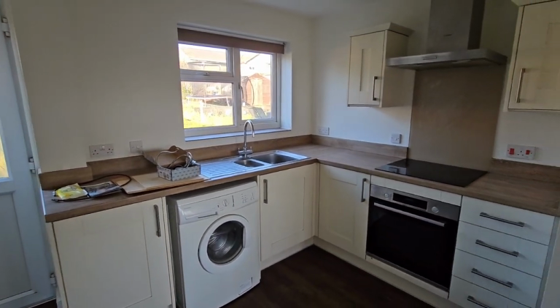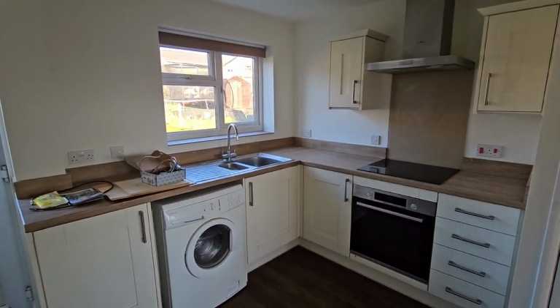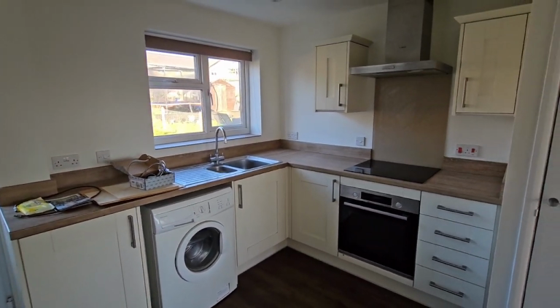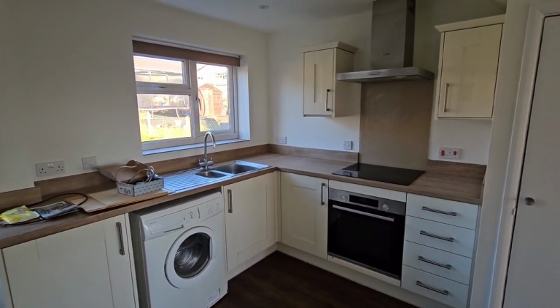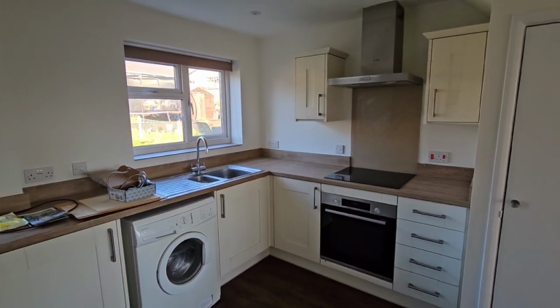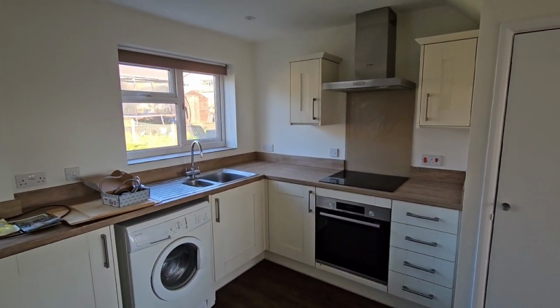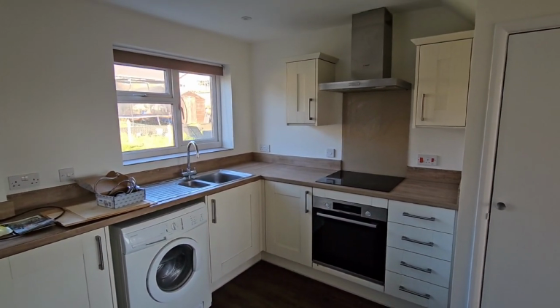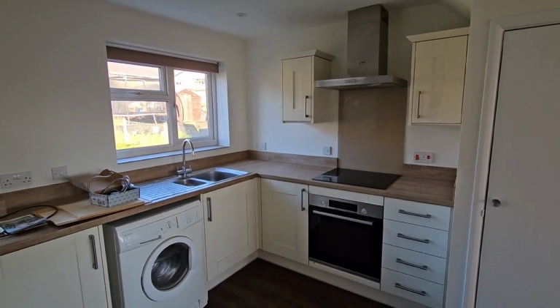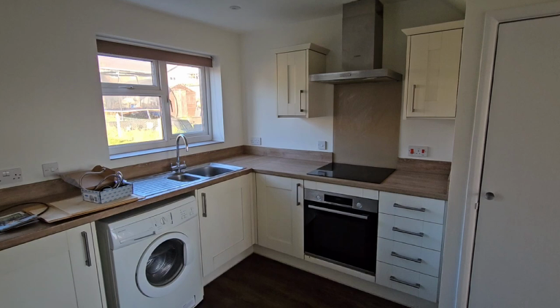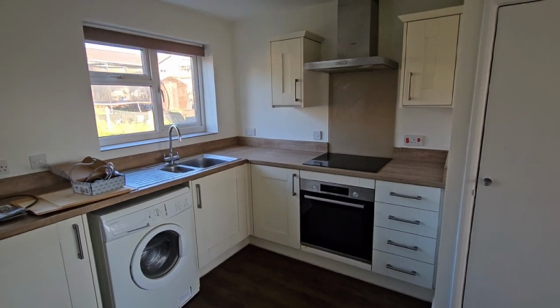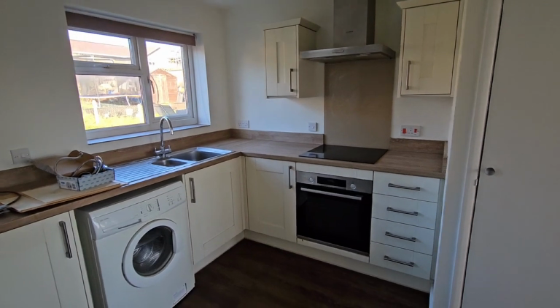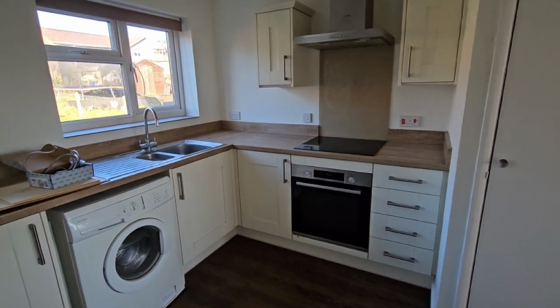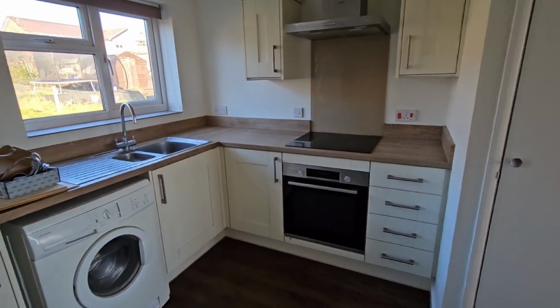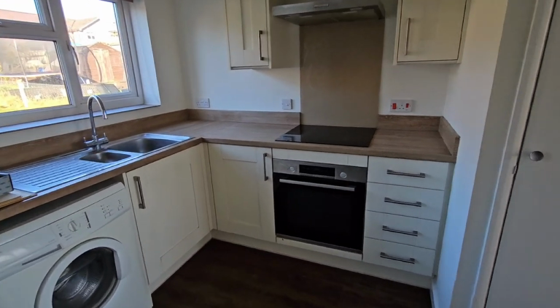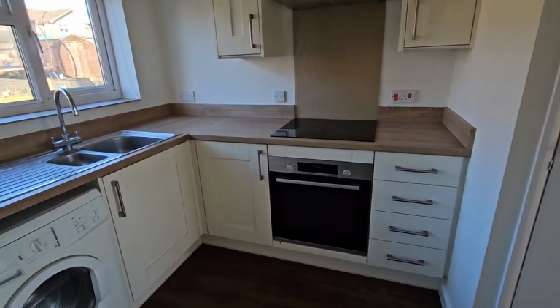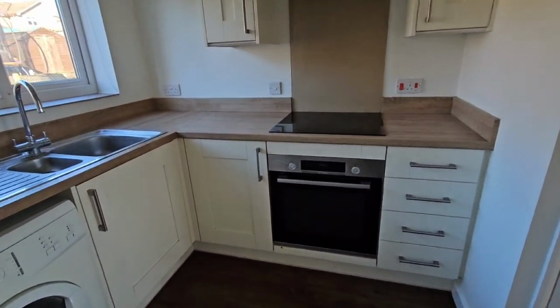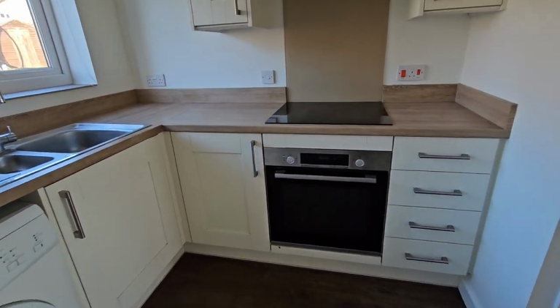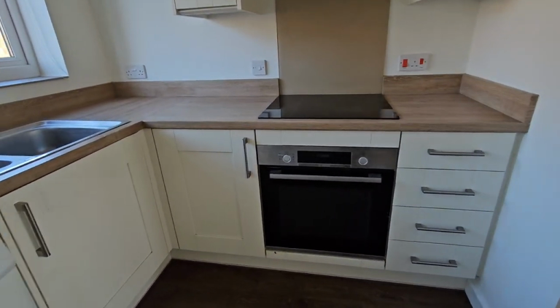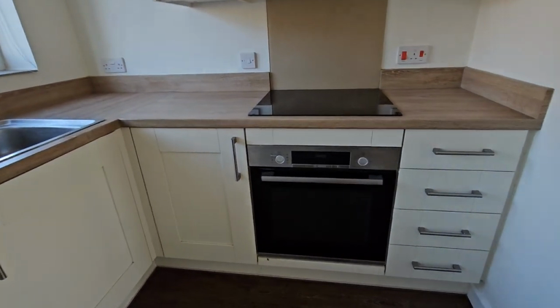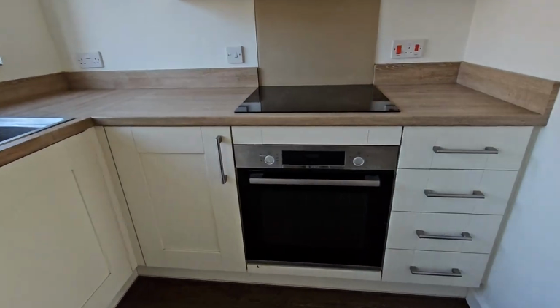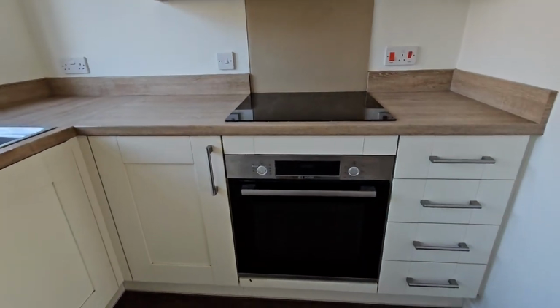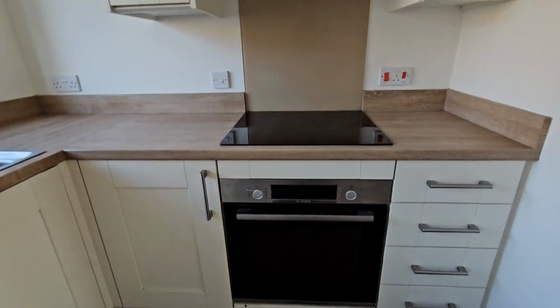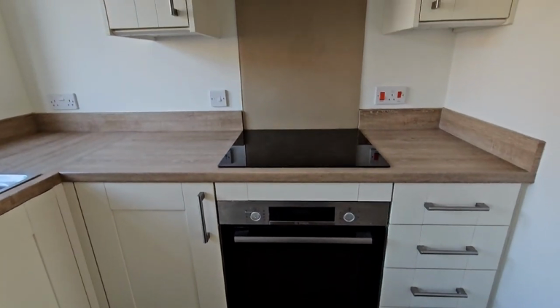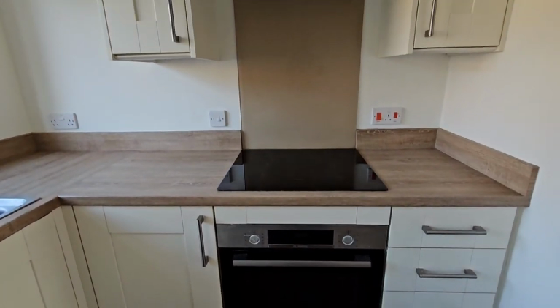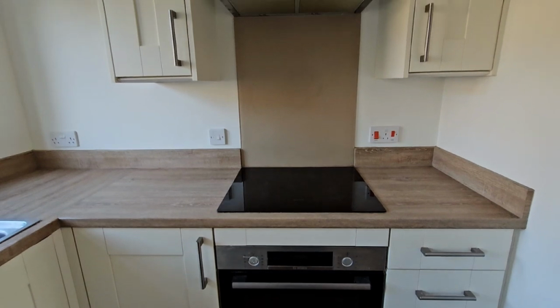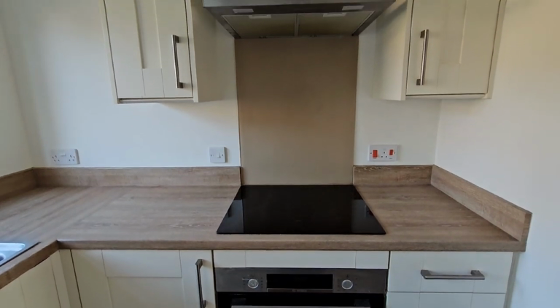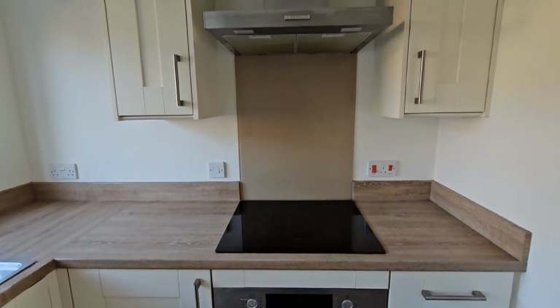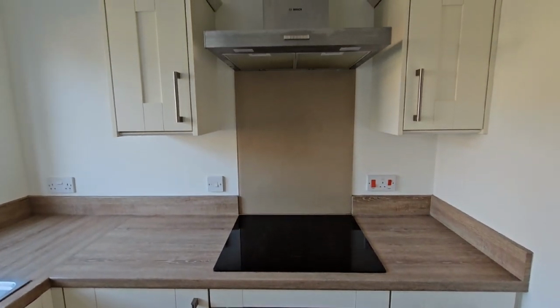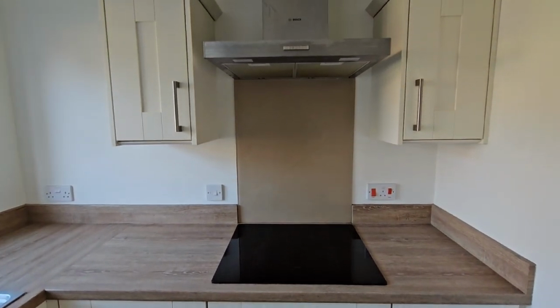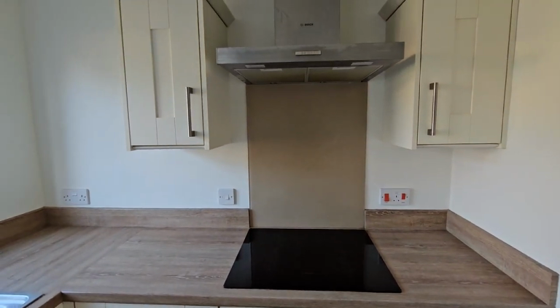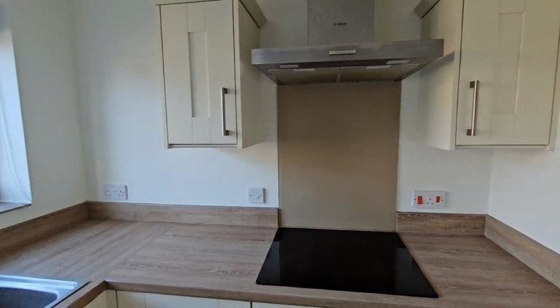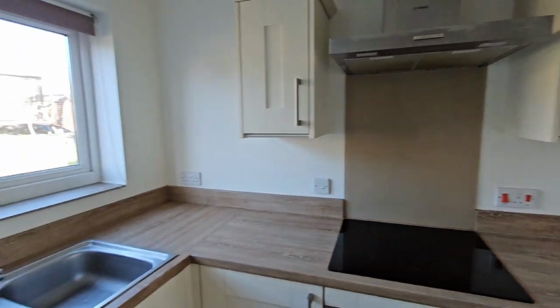A spacious and modern fitted kitchen, with a good range of eye and base level storage cupboards. There's an electric oven, hob and extractor hood, space for a washing machine, and space for a fridge freezer.